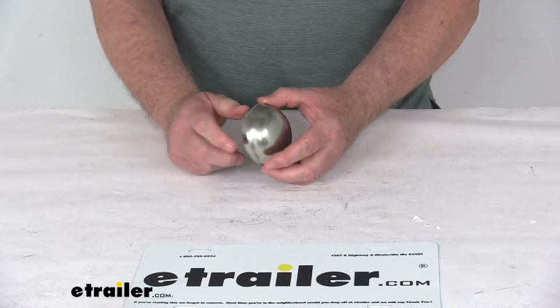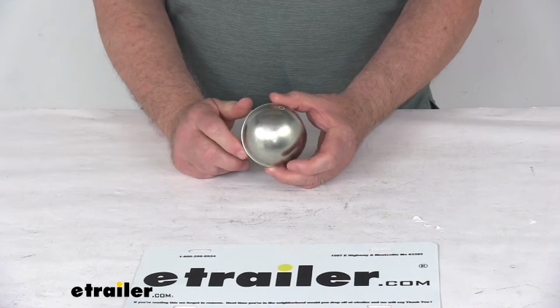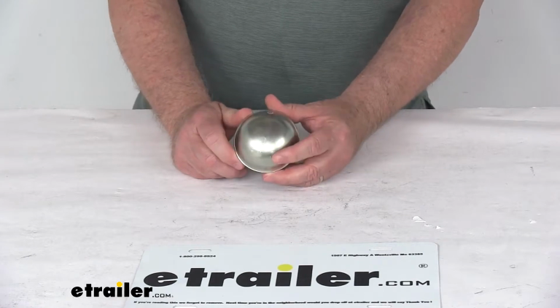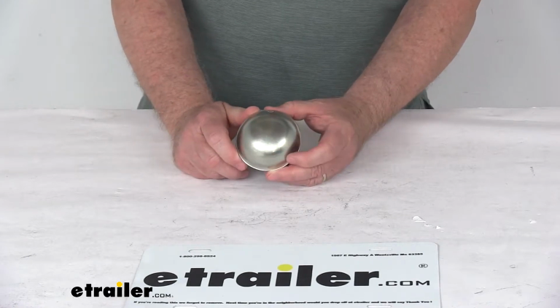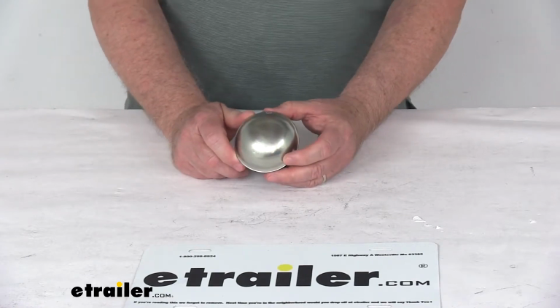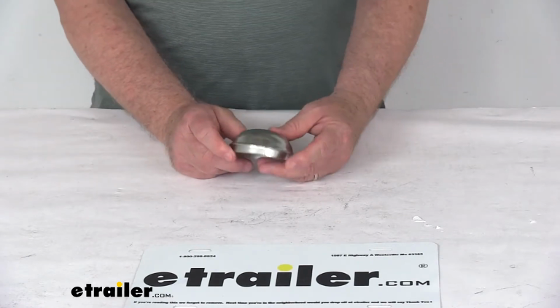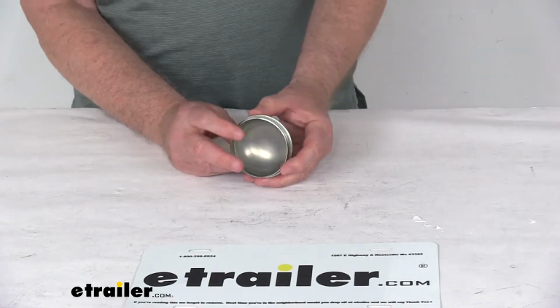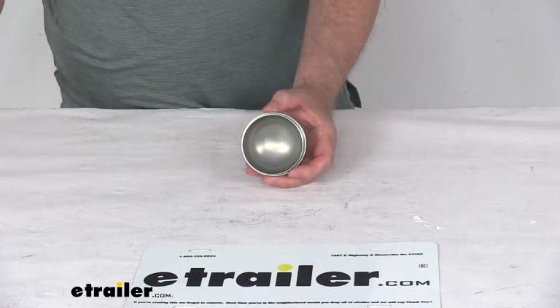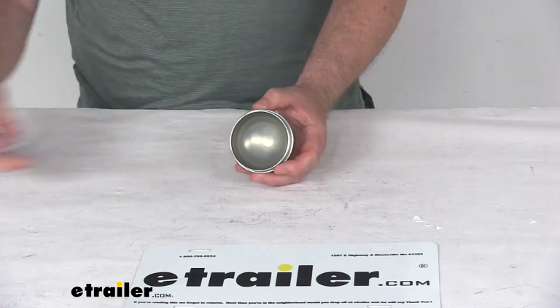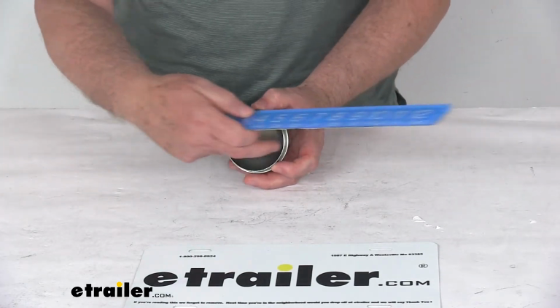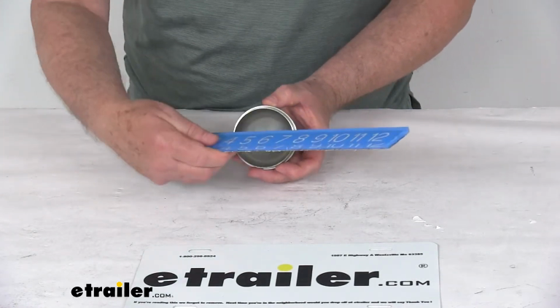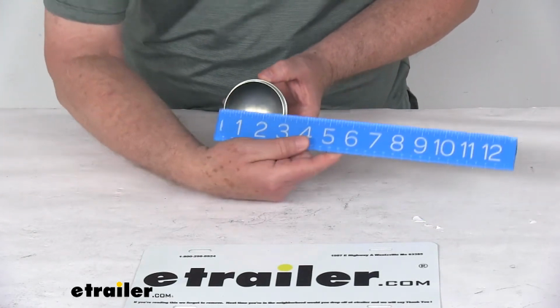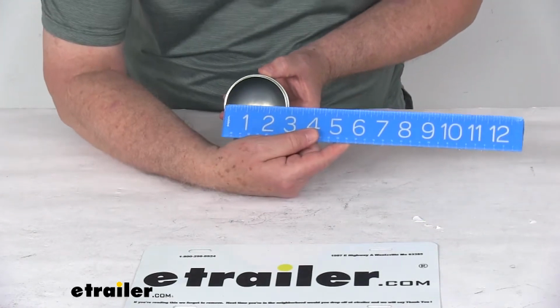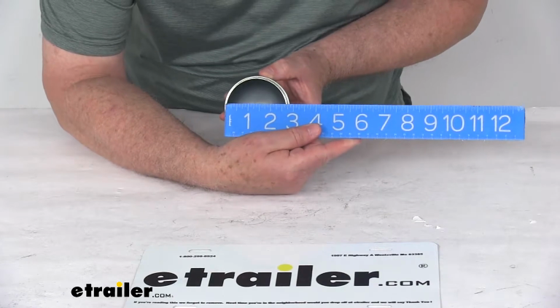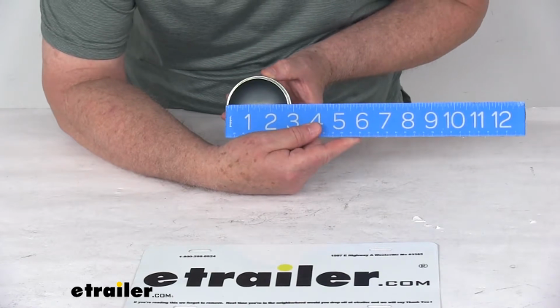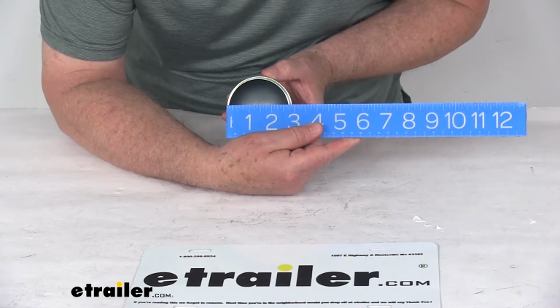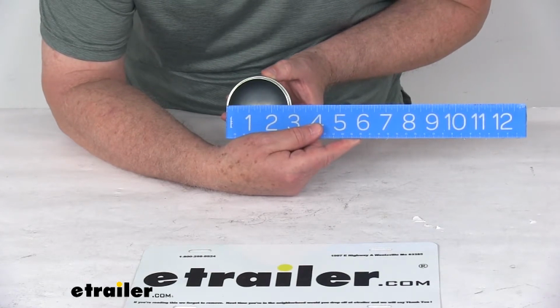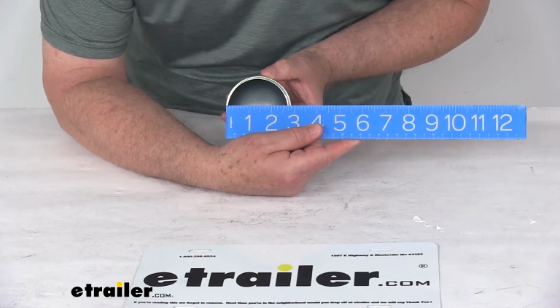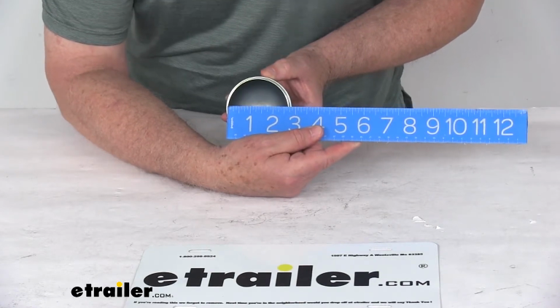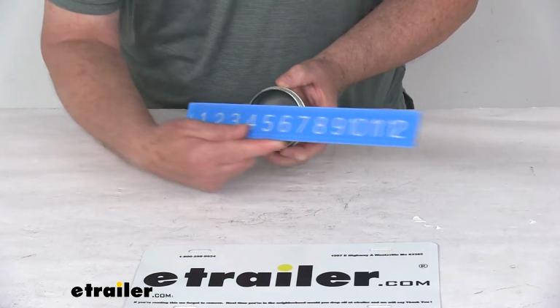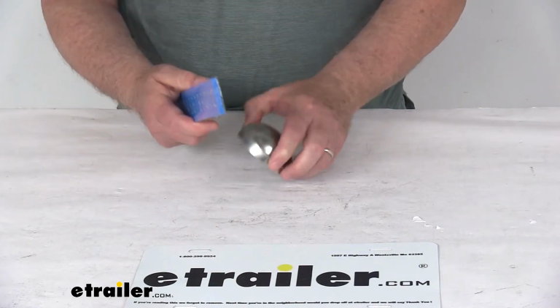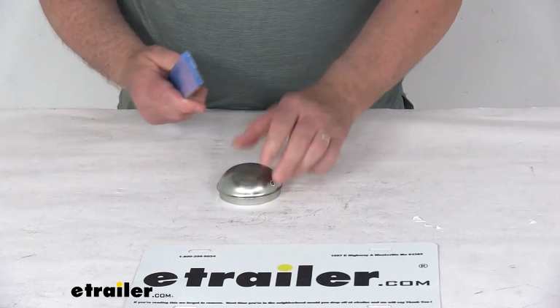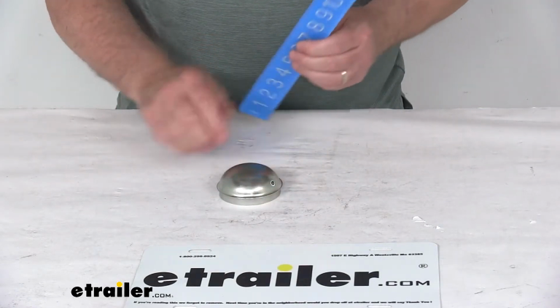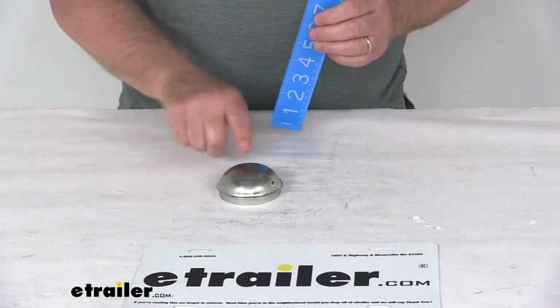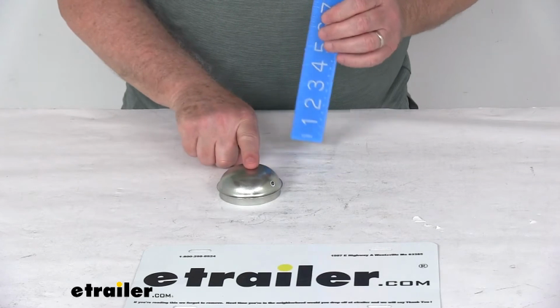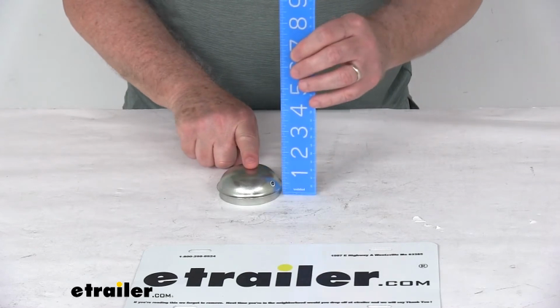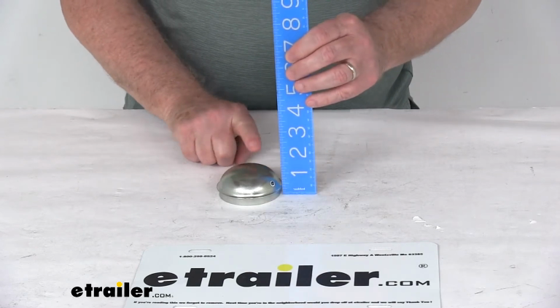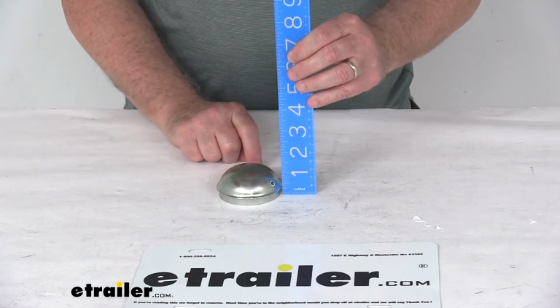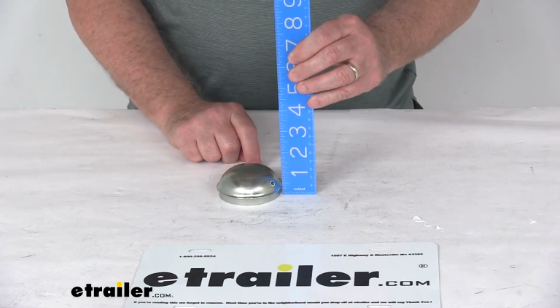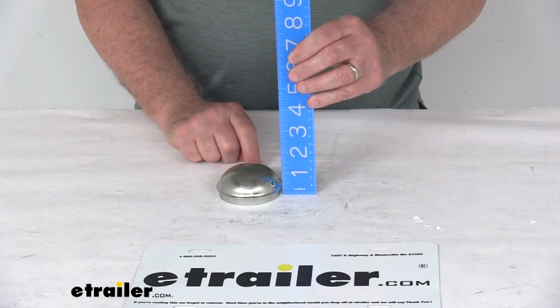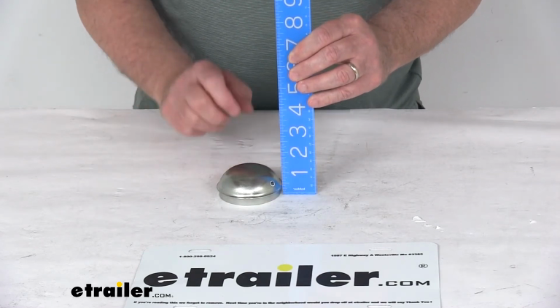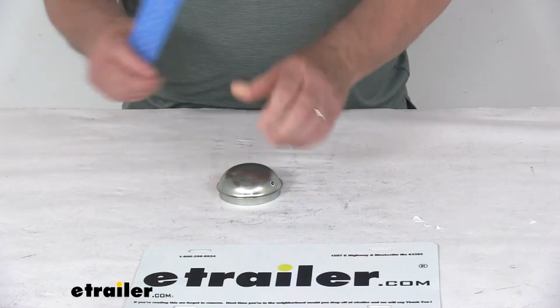It is for a quantity of one cap. The flange diameter — this is what would be driven into the trailer hub — is going to be right at 2.72 inches. Overall height from the bottom to the very top of the cap is 1.28 inches tall.